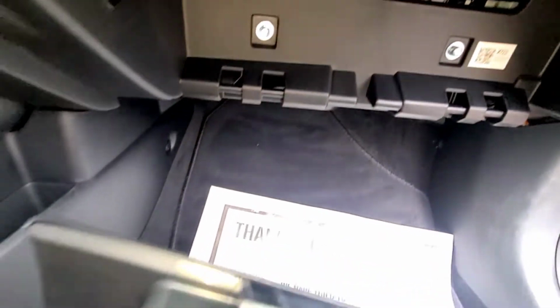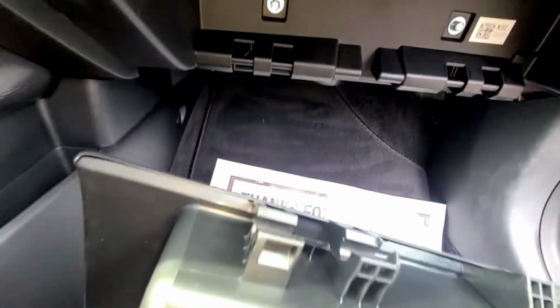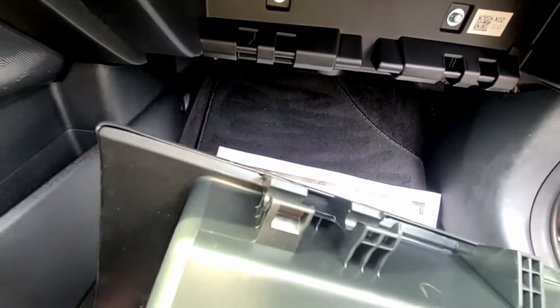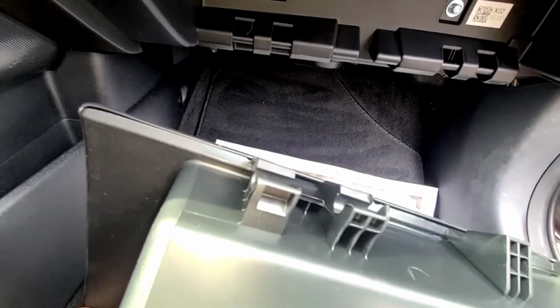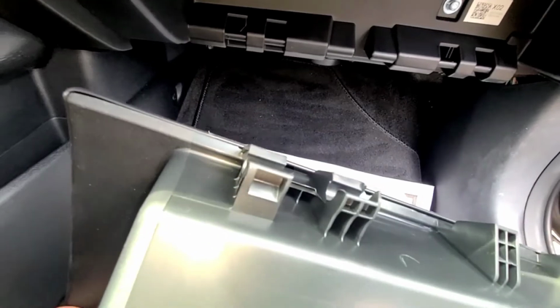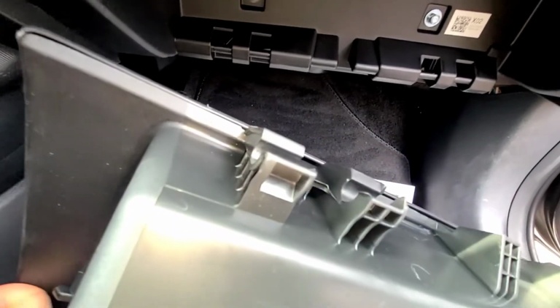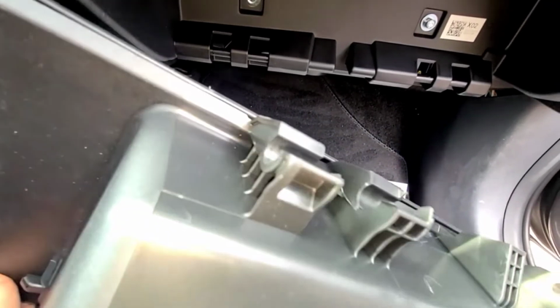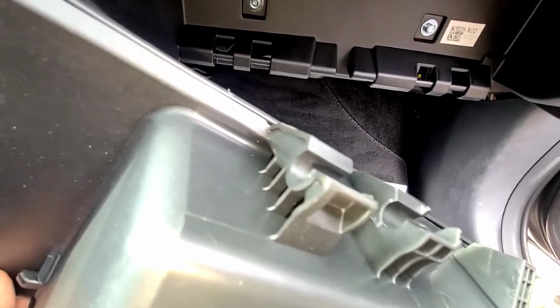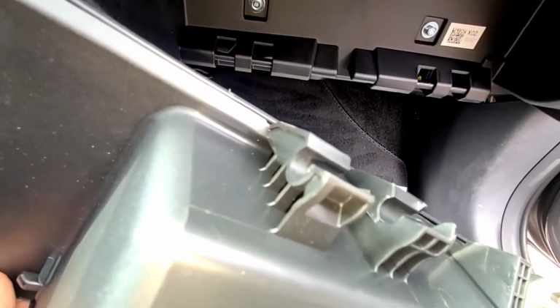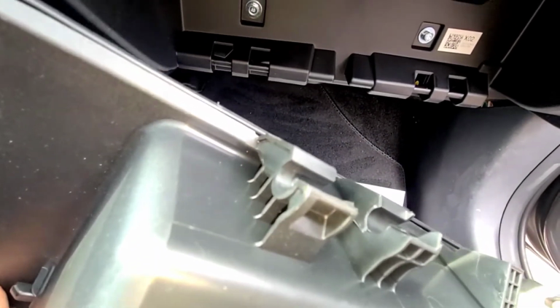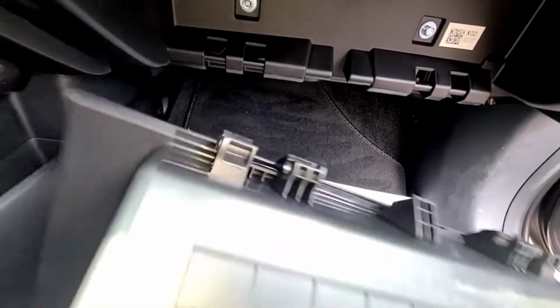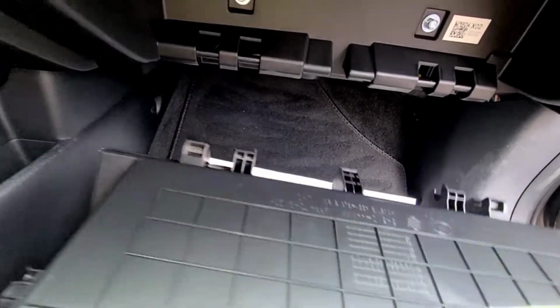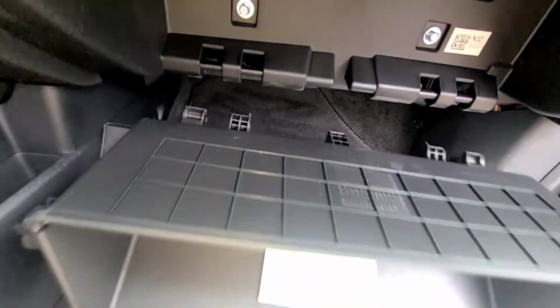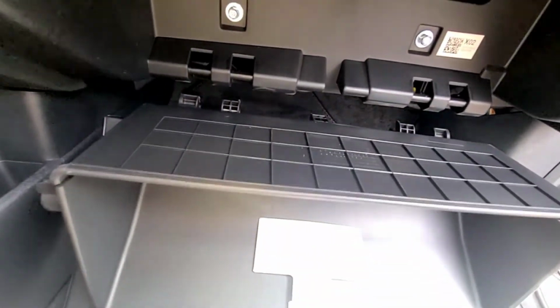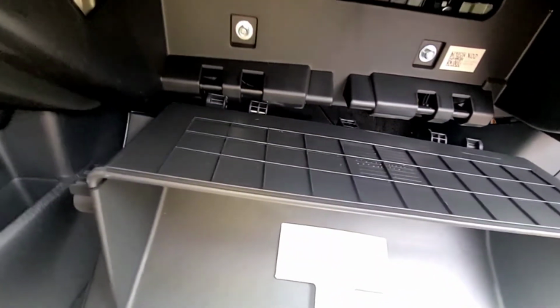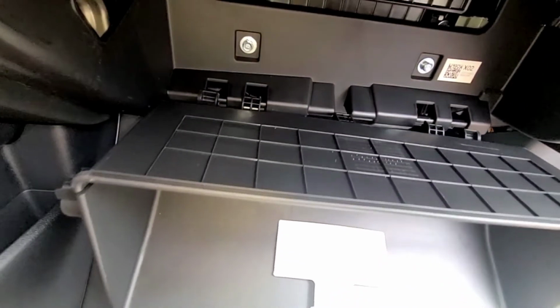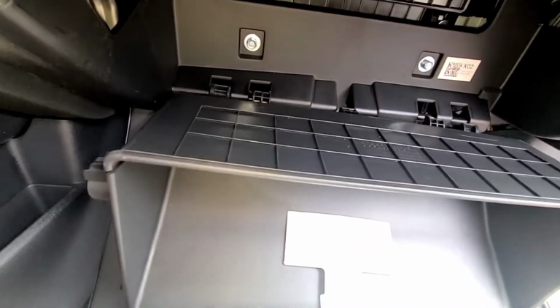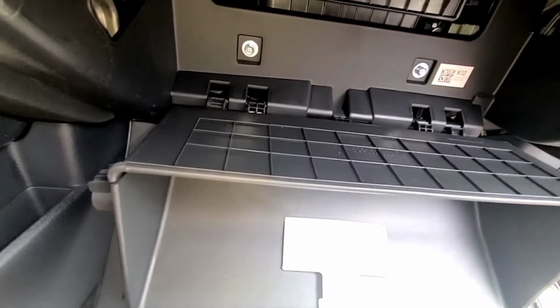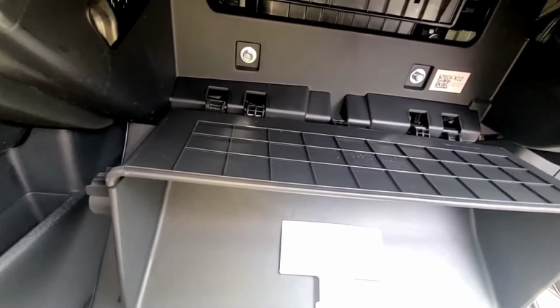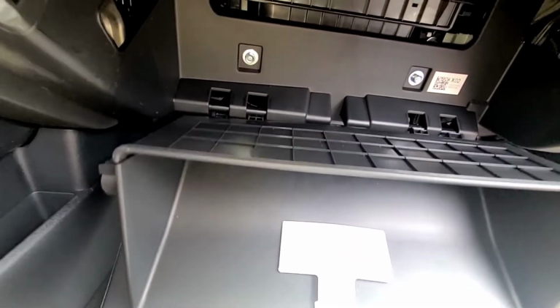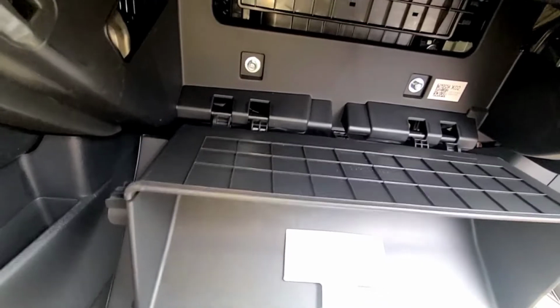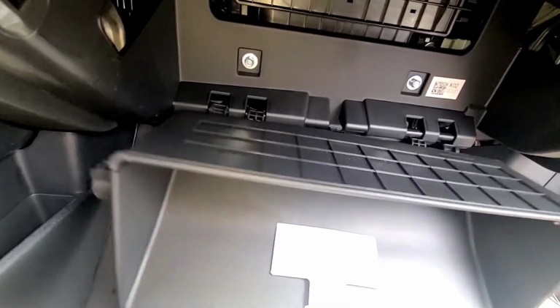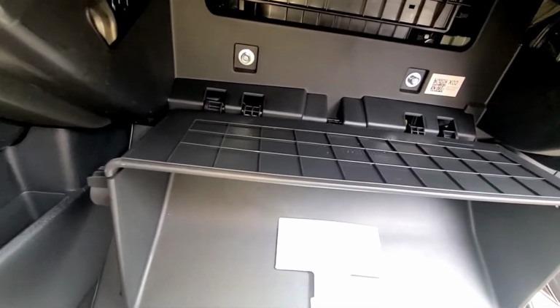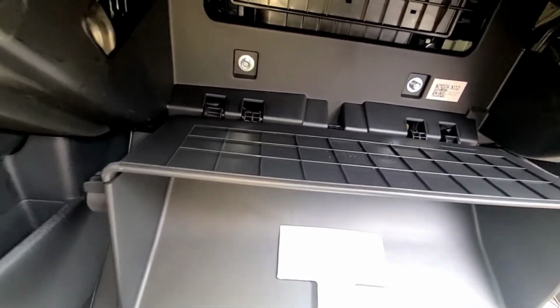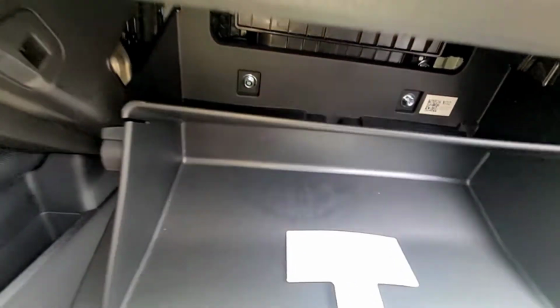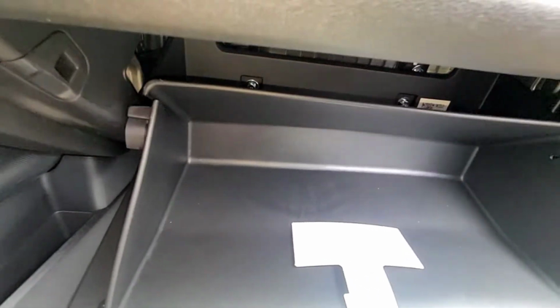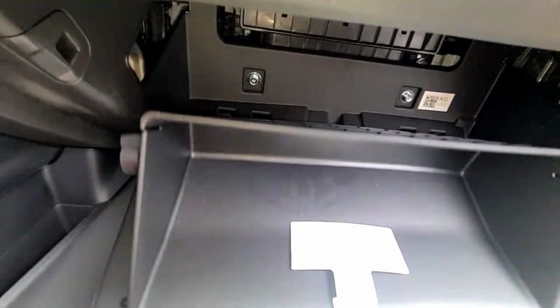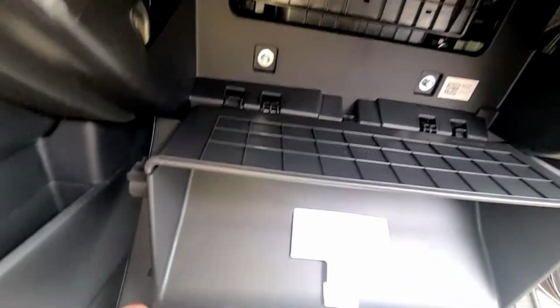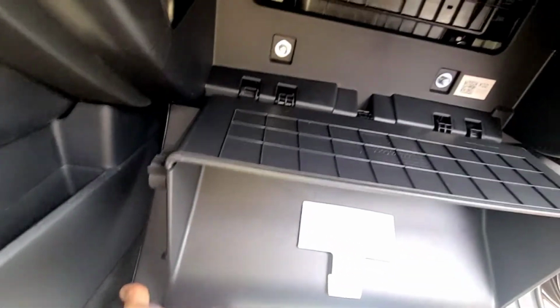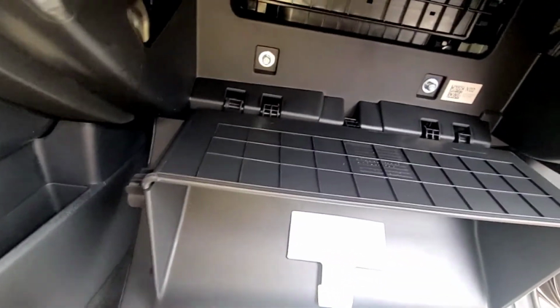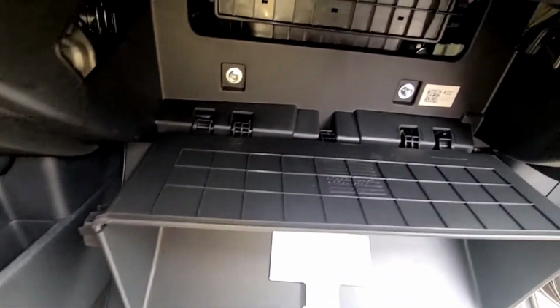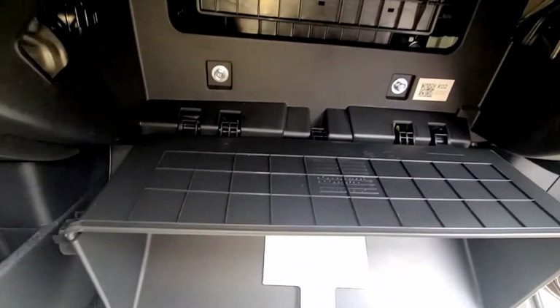There are some clips on there. We're going to put it right back on, close it, and it'll all go back together.